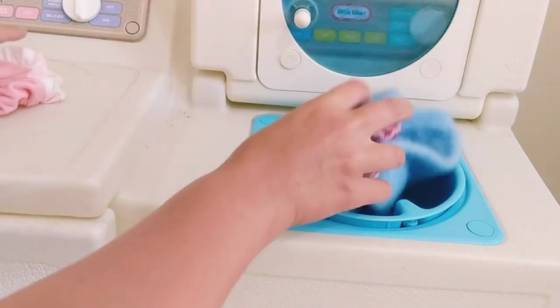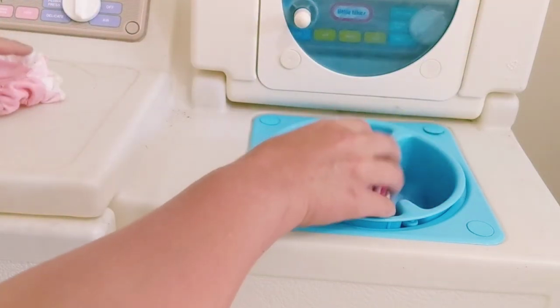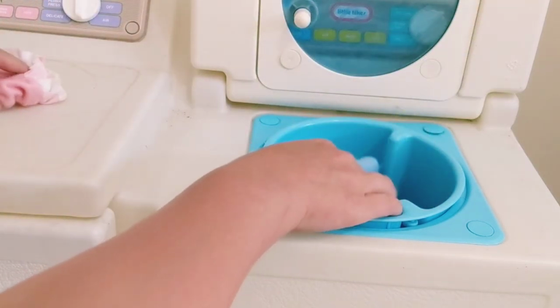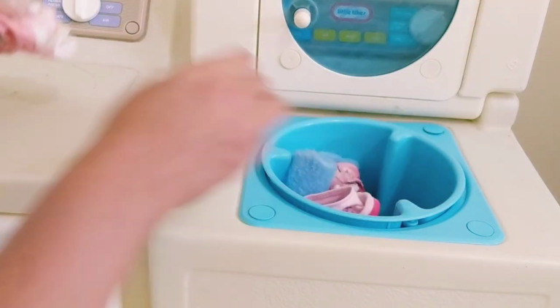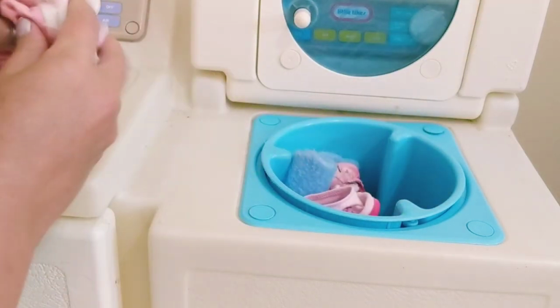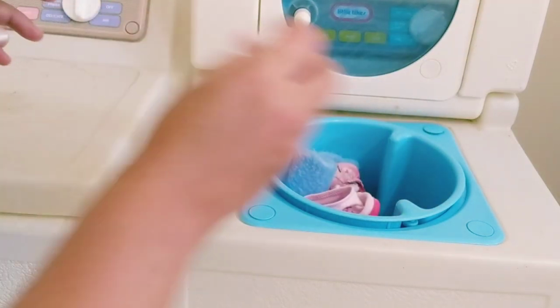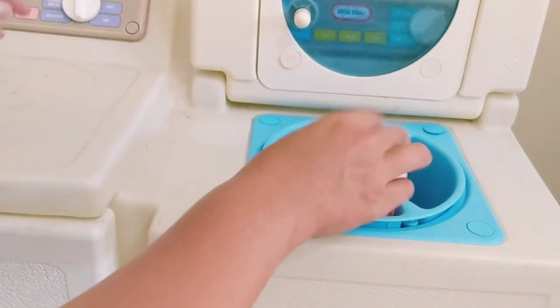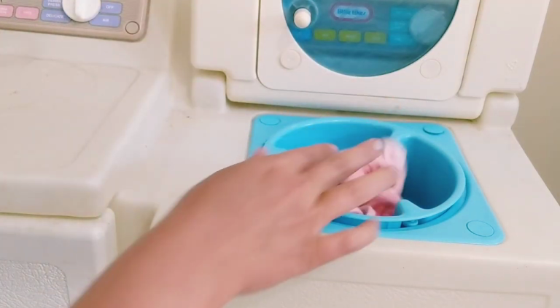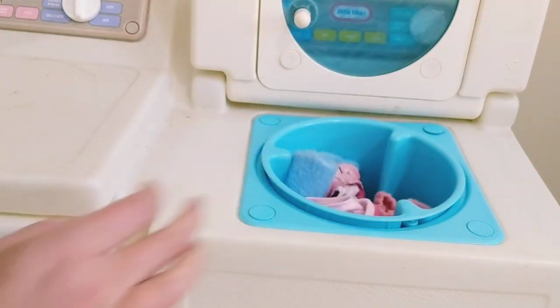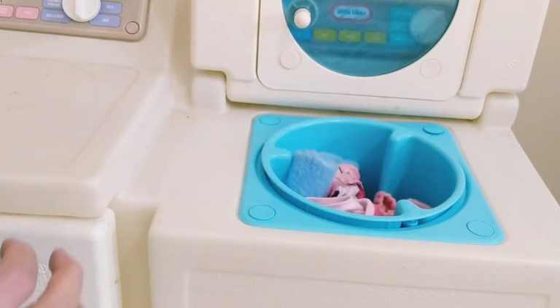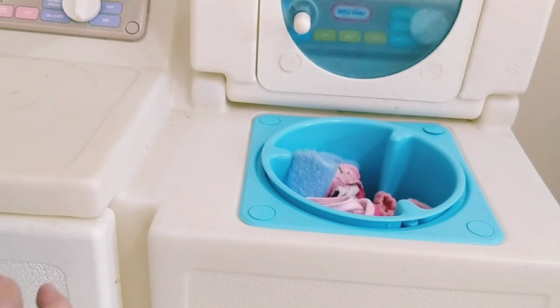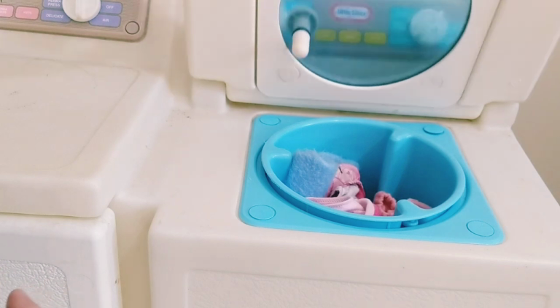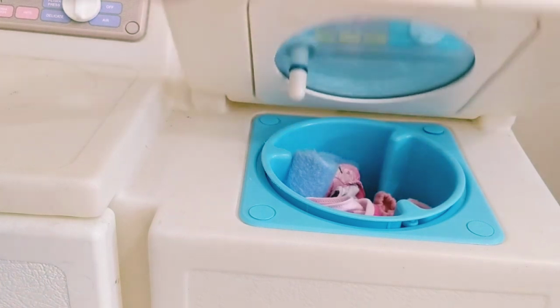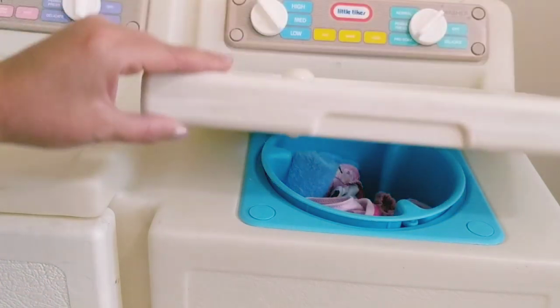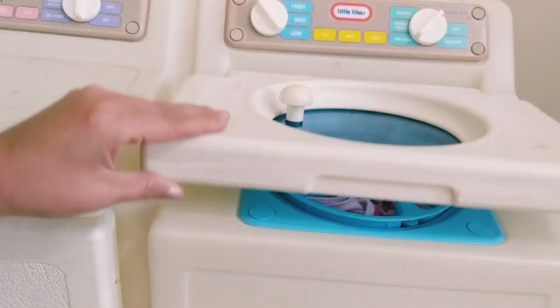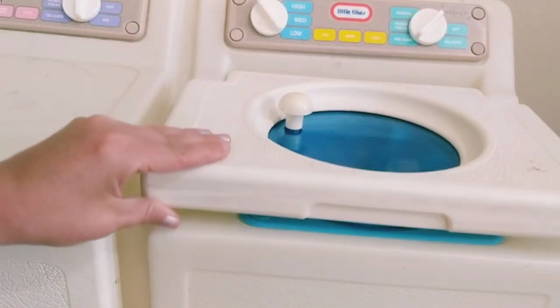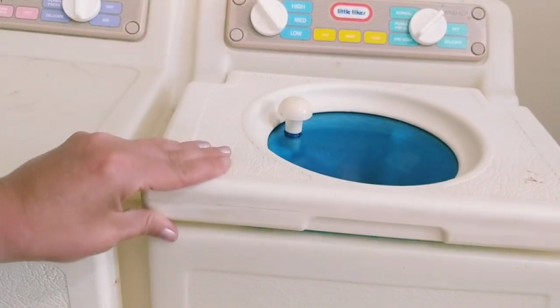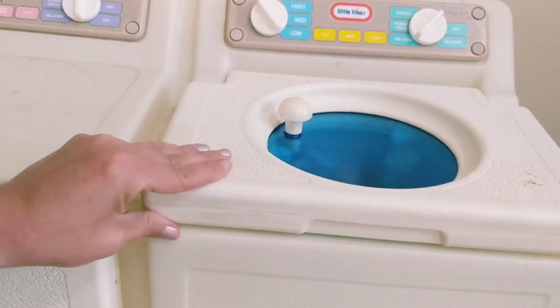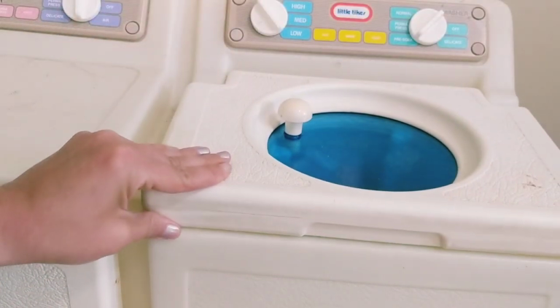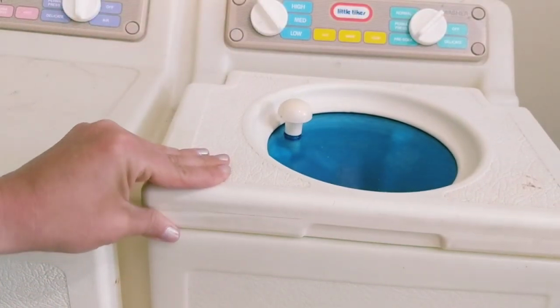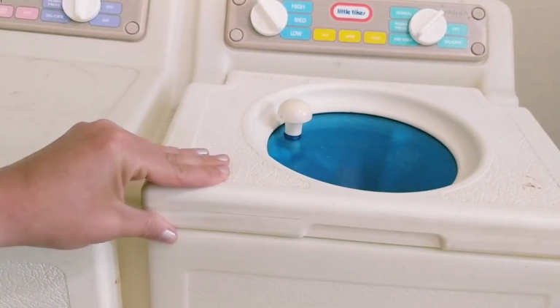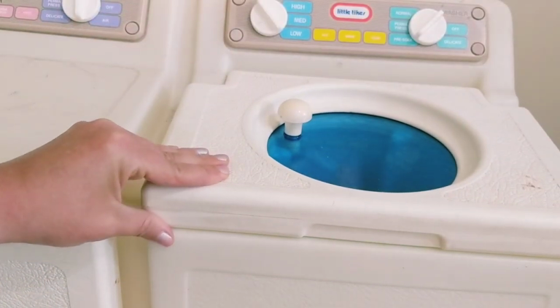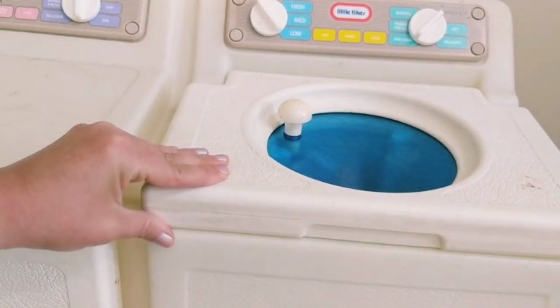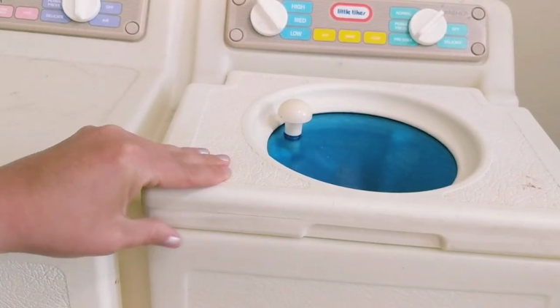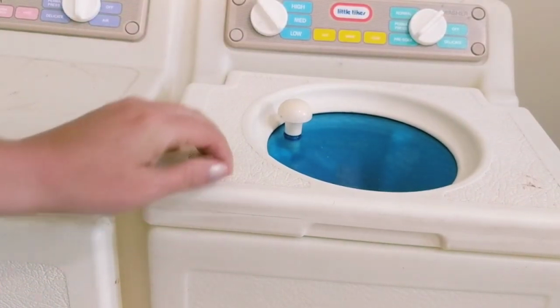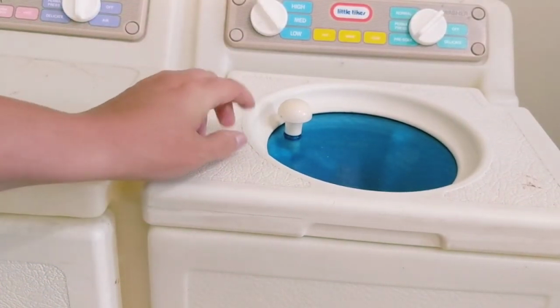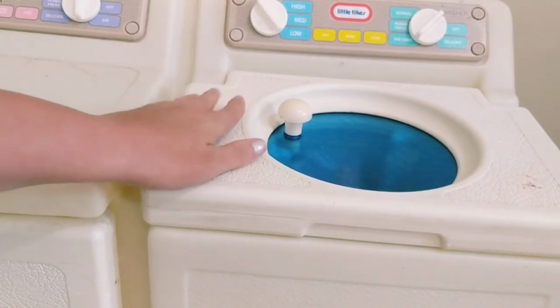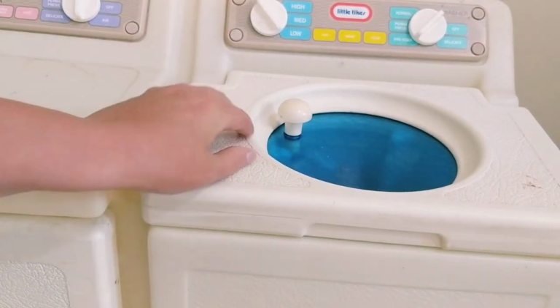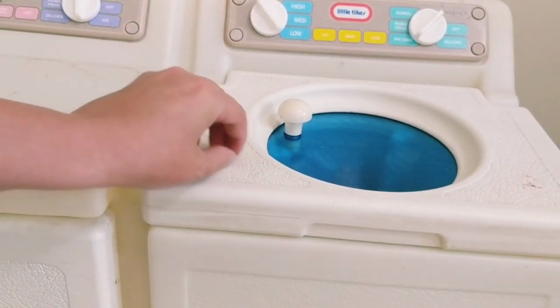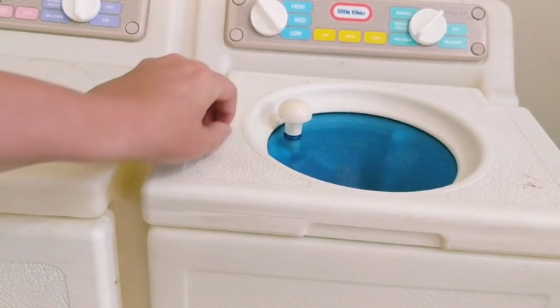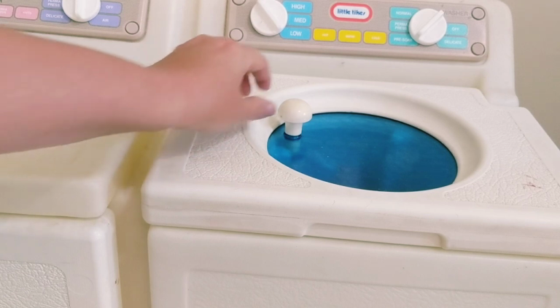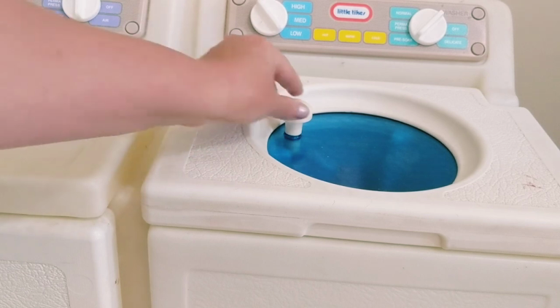So here's a few doll clothes, and then it's super easy to wash the clothes.